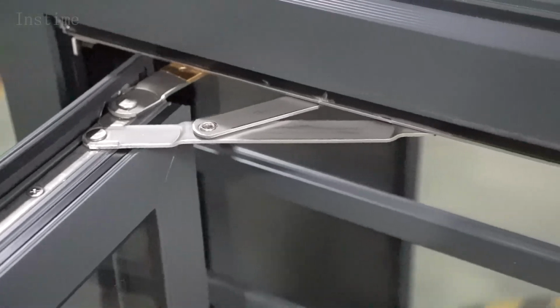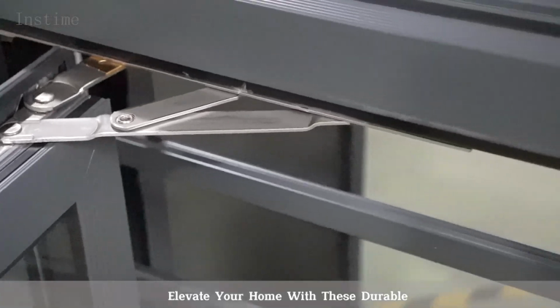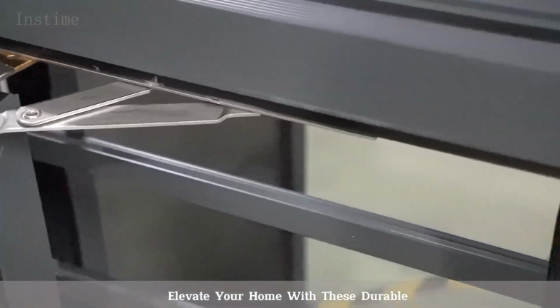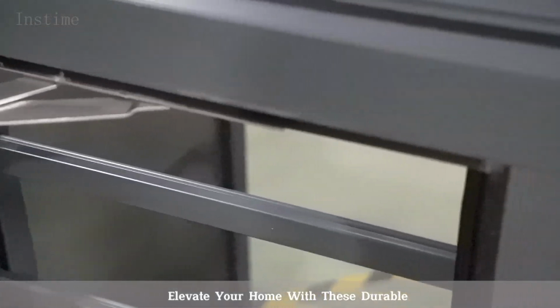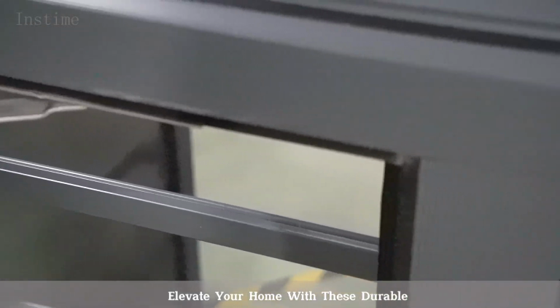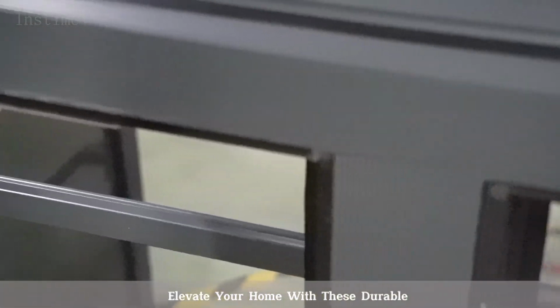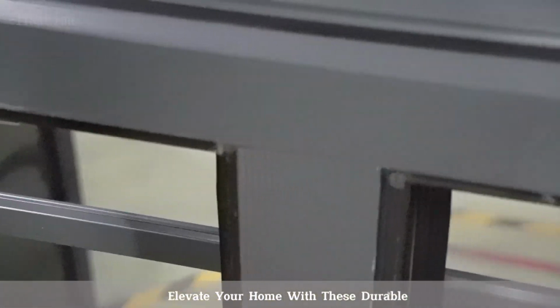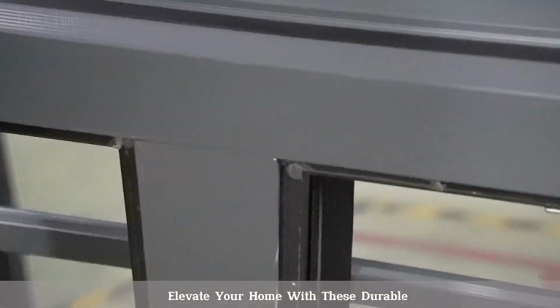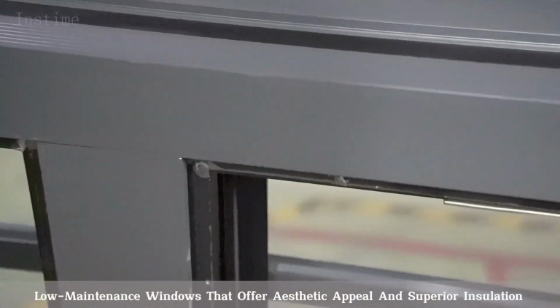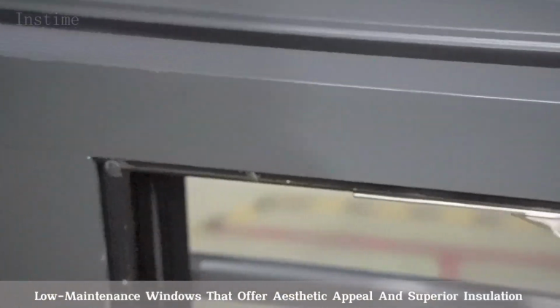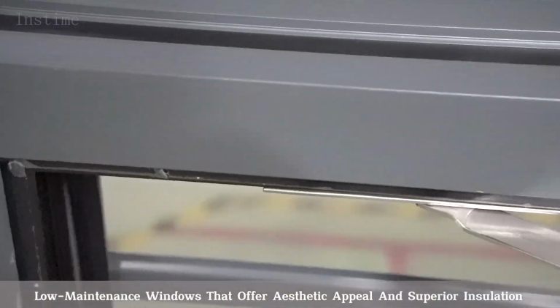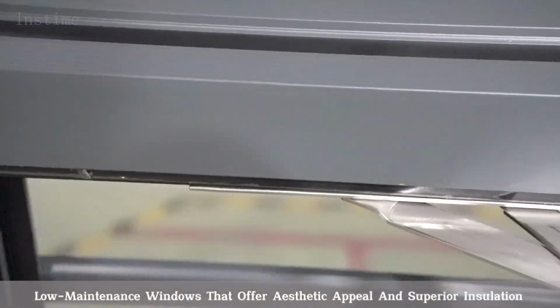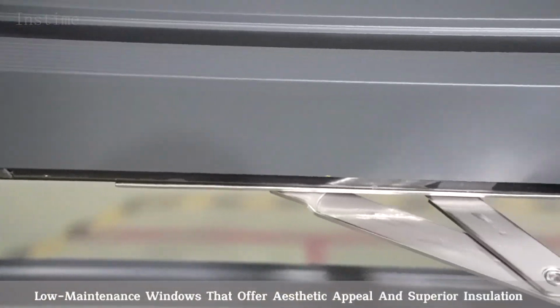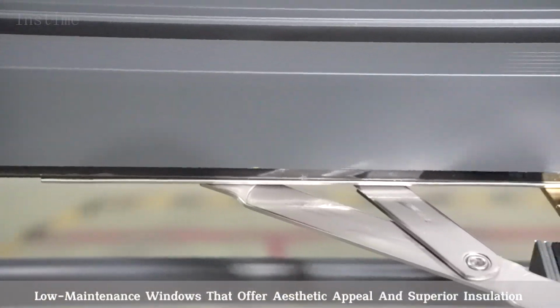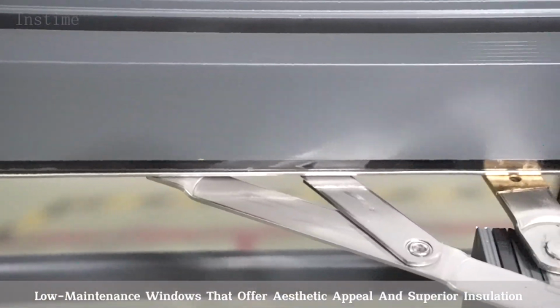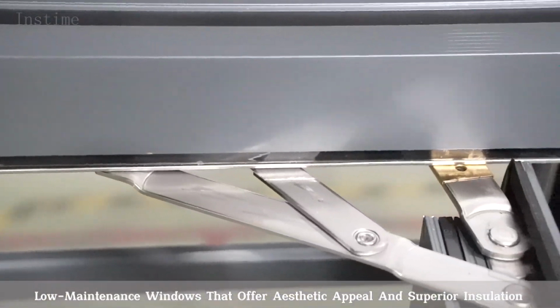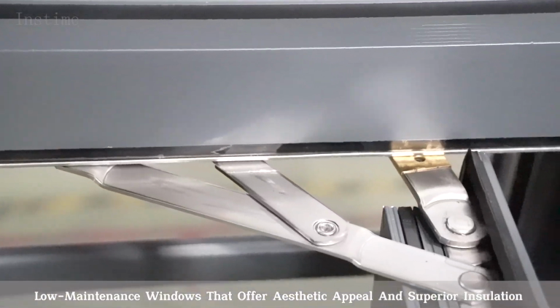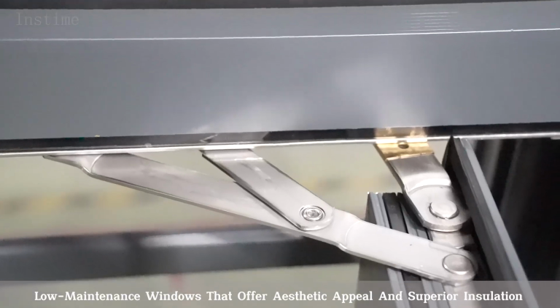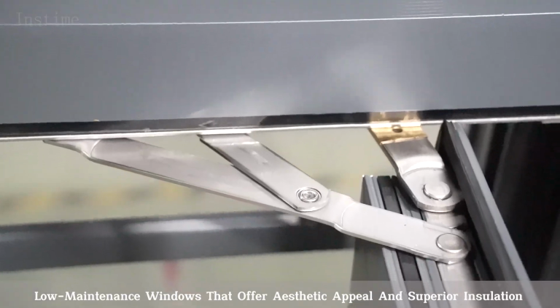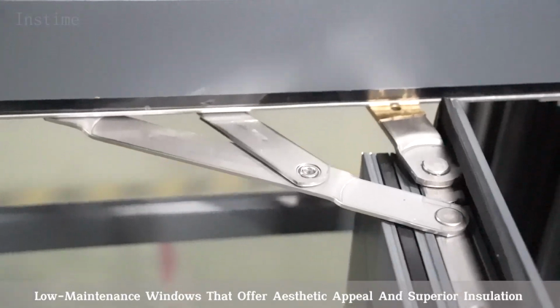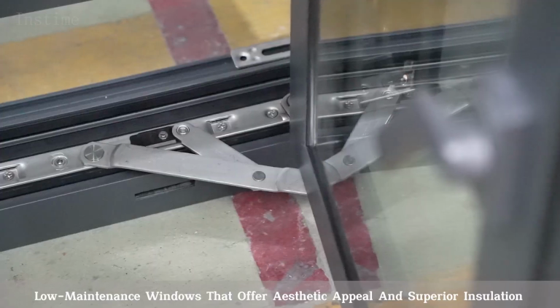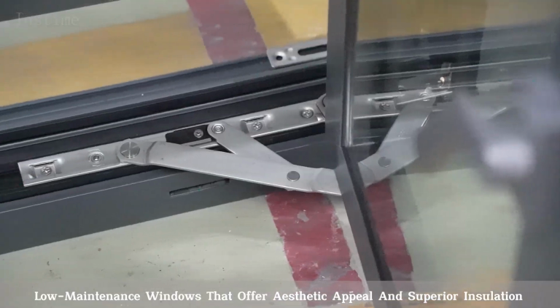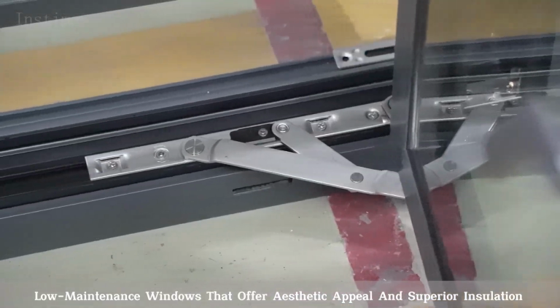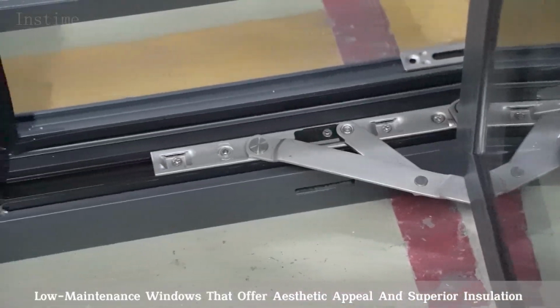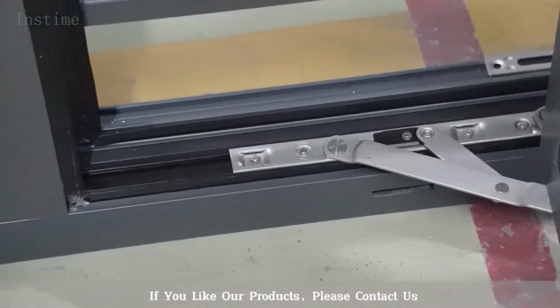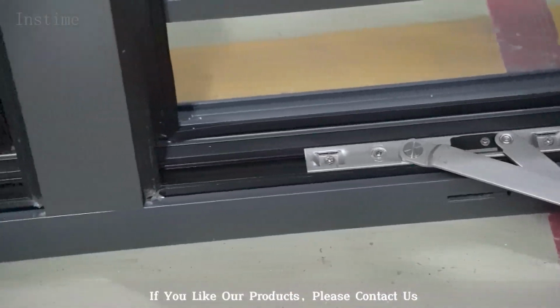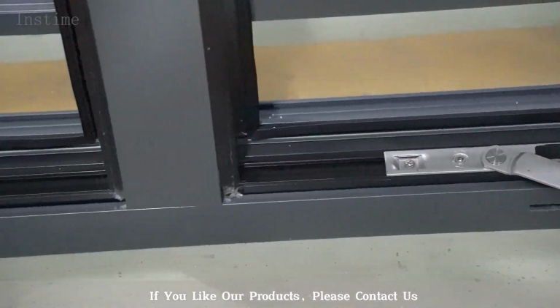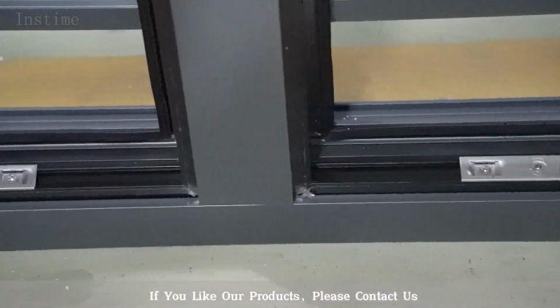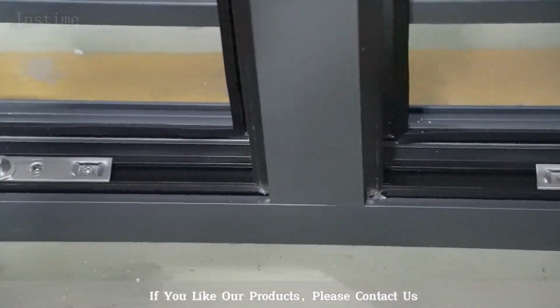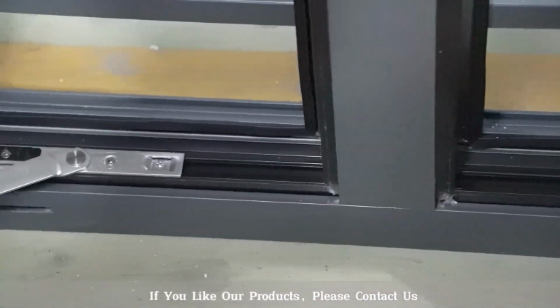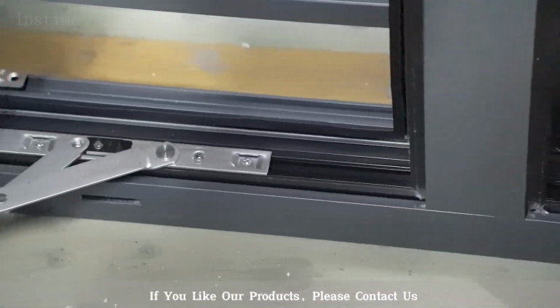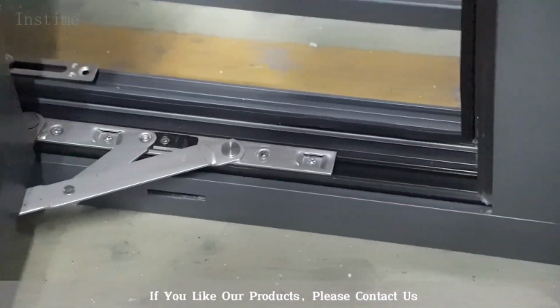Elevate your home with these durable, low-maintenance windows that offer aesthetic appeal and superior insulation. If you like our products, please contact us.